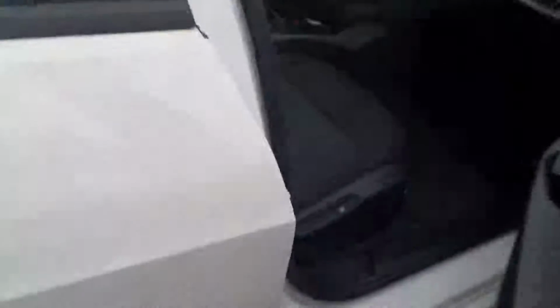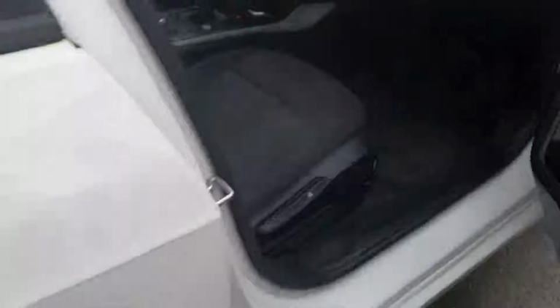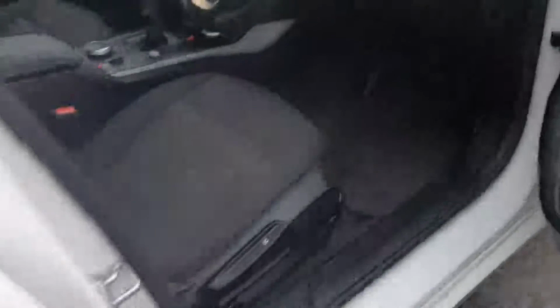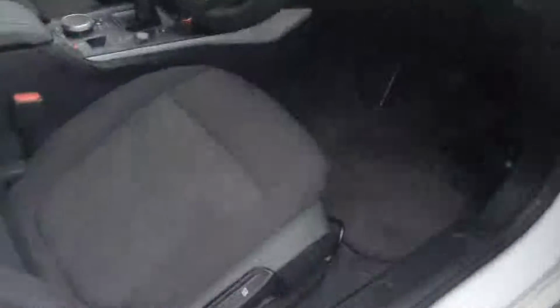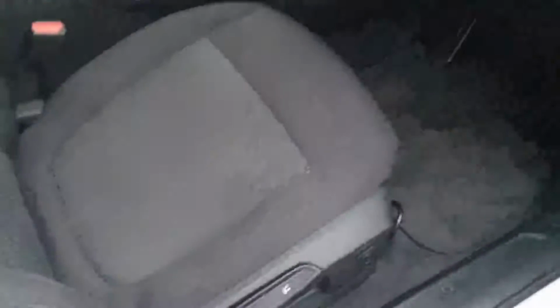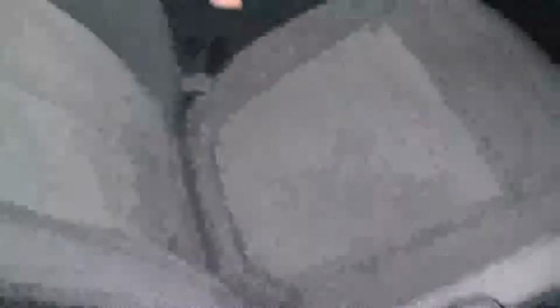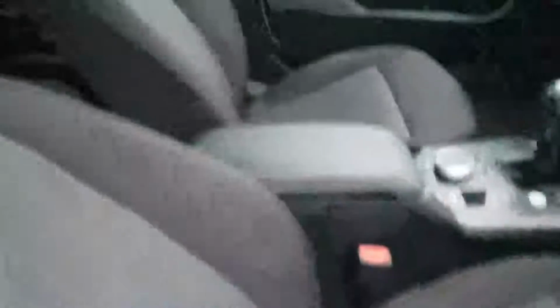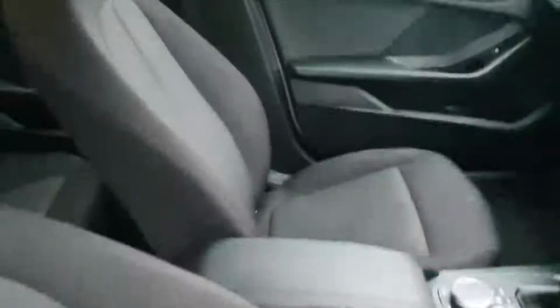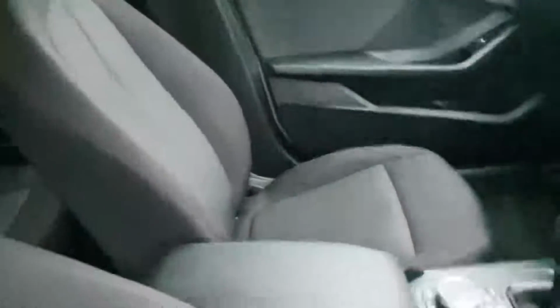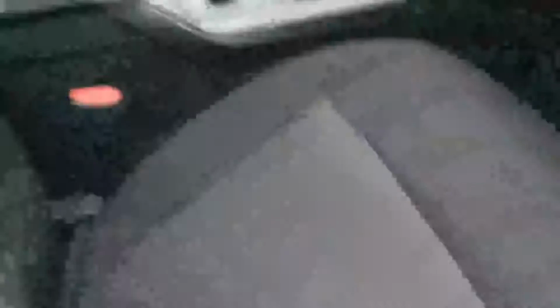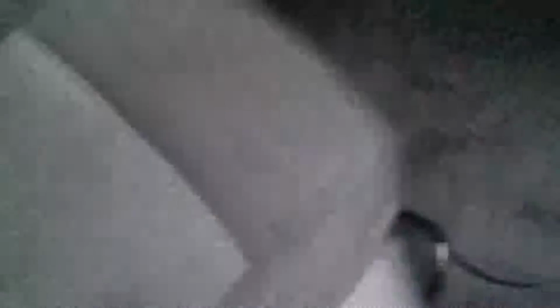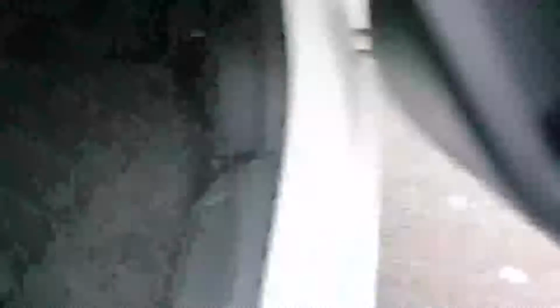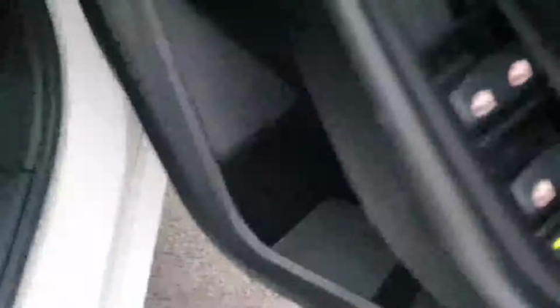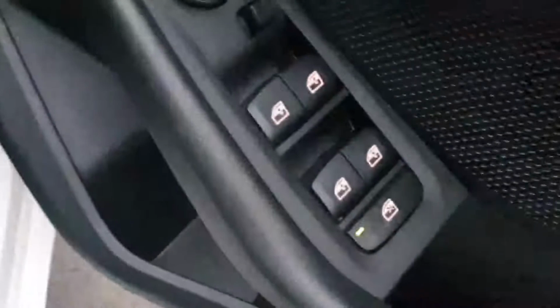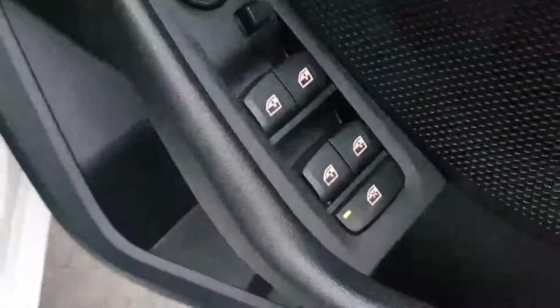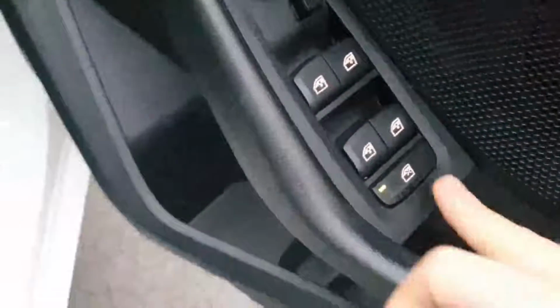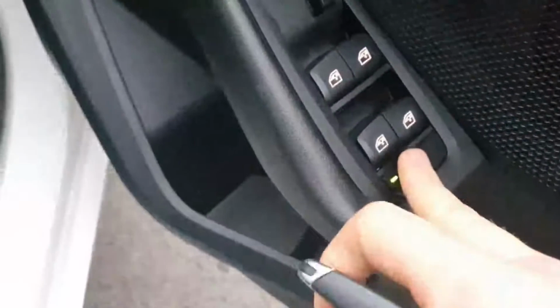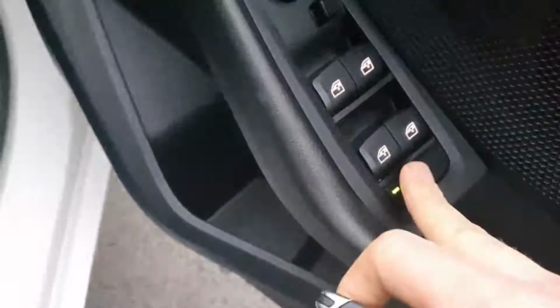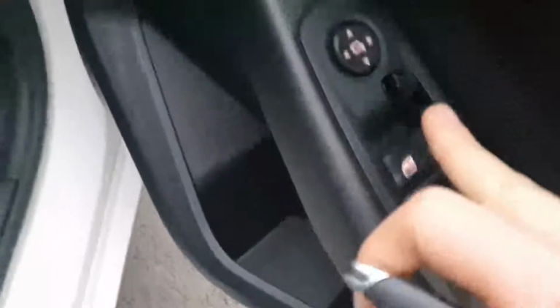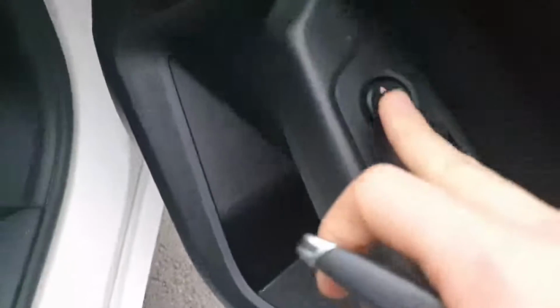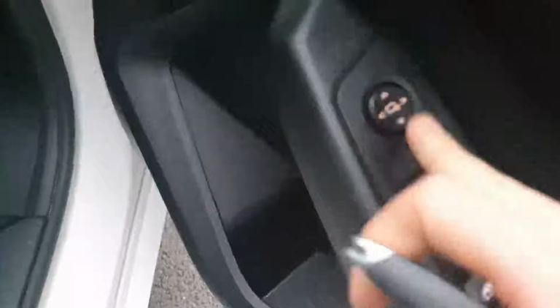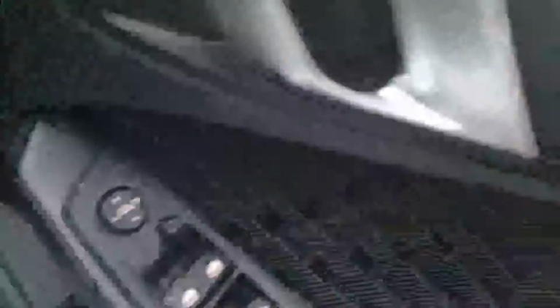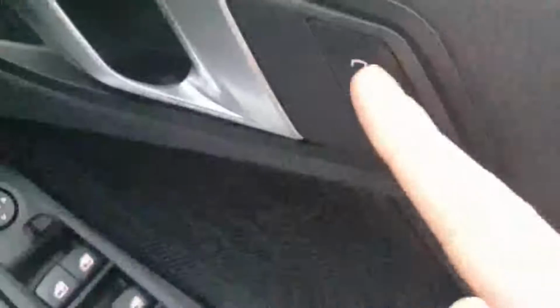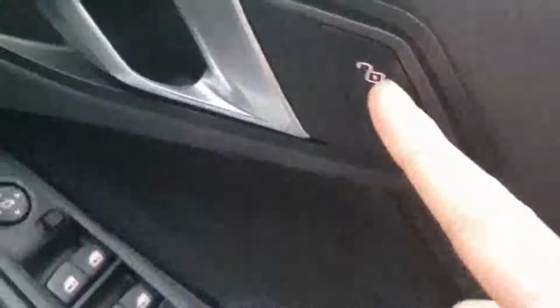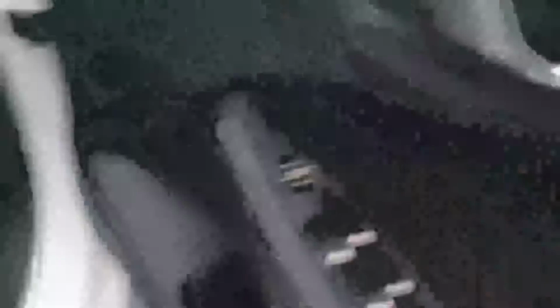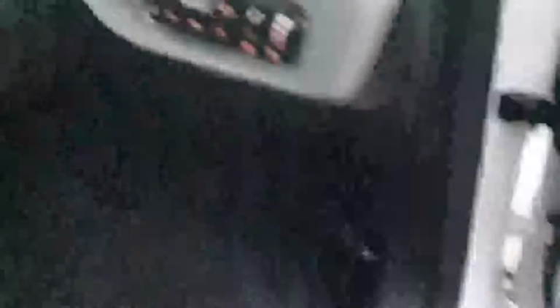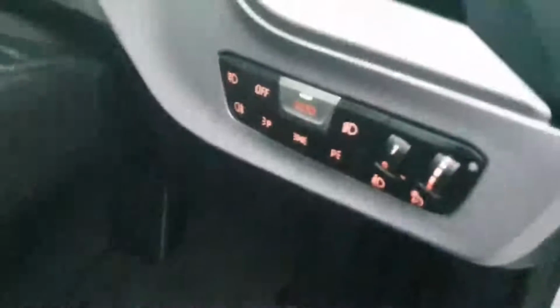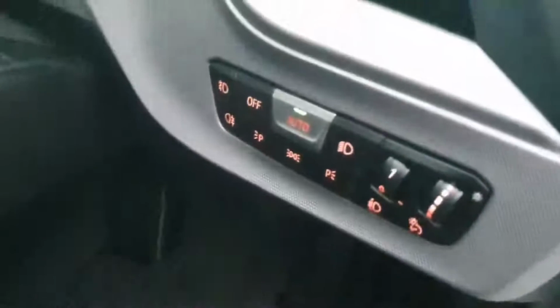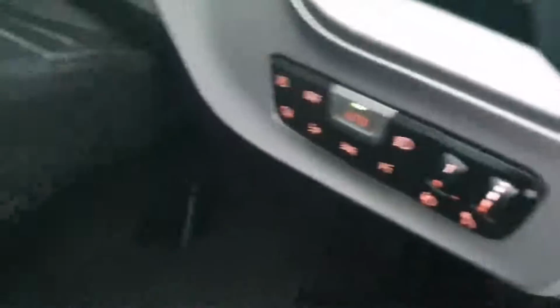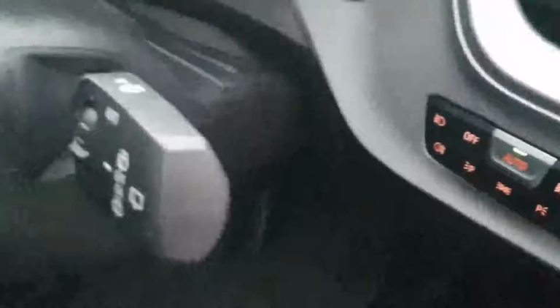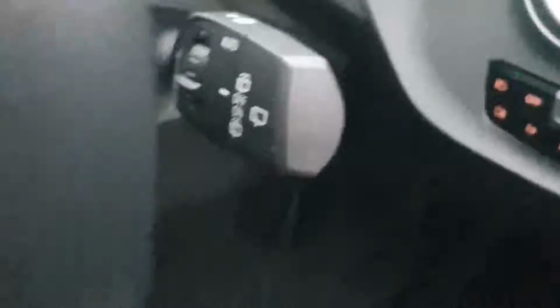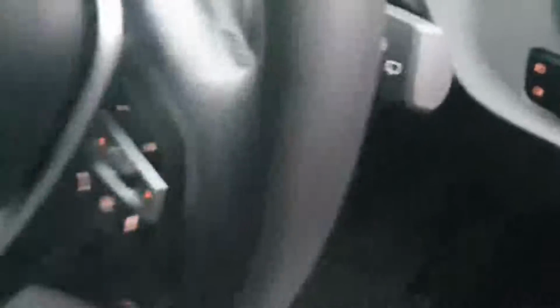Coming in now. You've got your cloth black seats, electric windows with childlock in the rear, electric mirrors, central locking, auto headlights, and auto wipers.